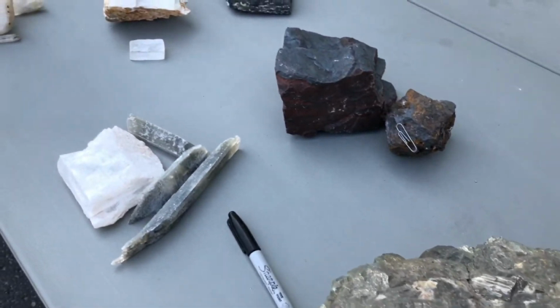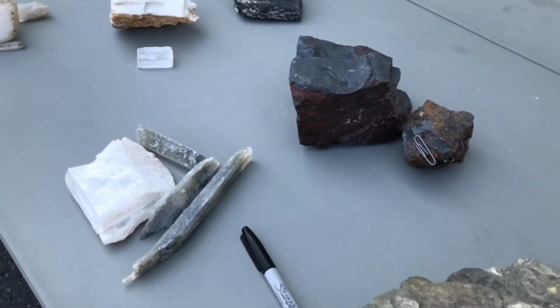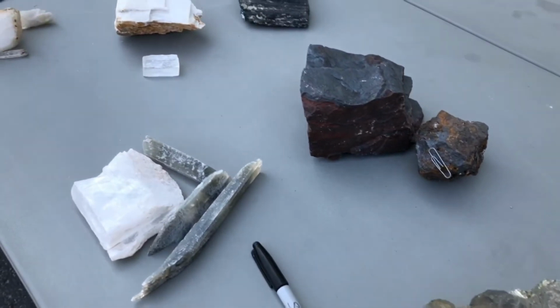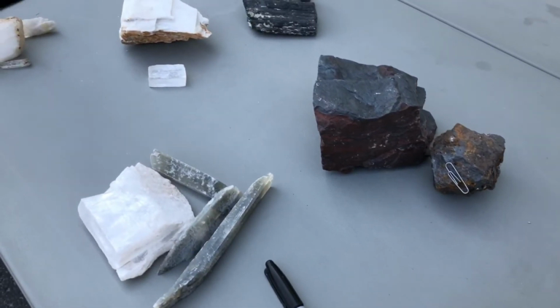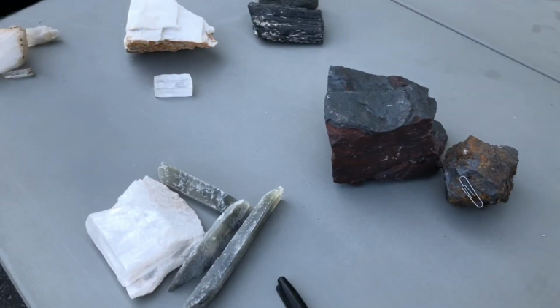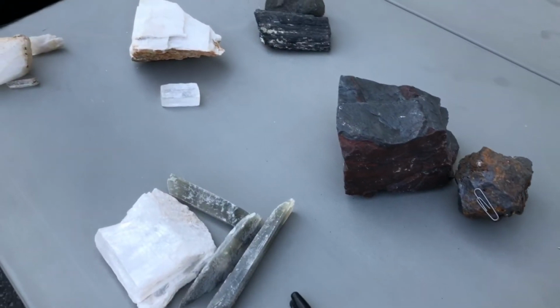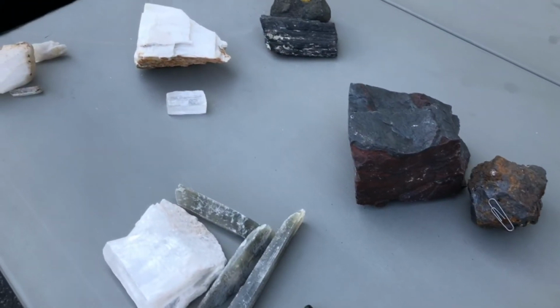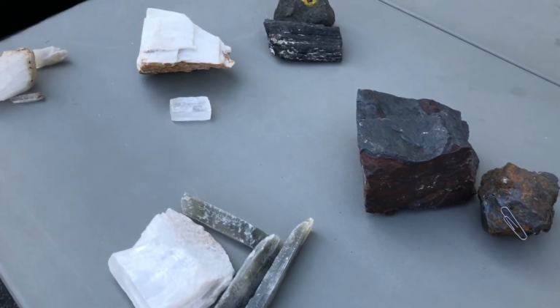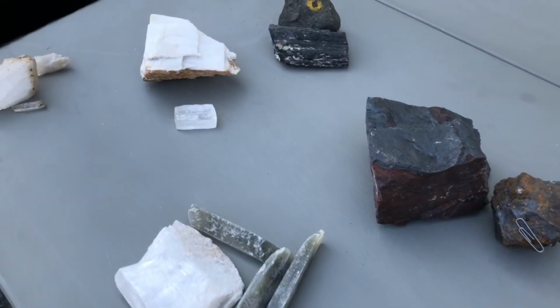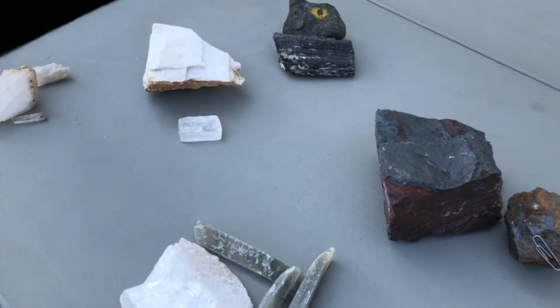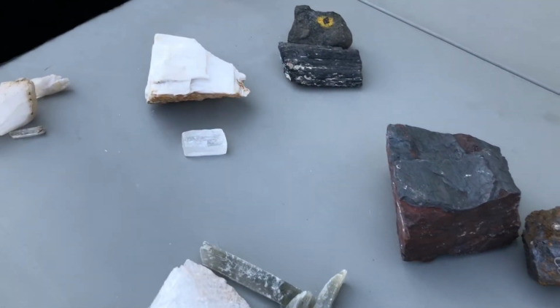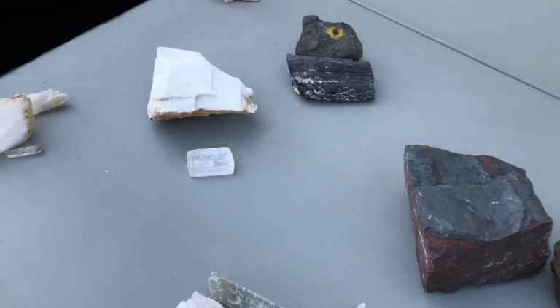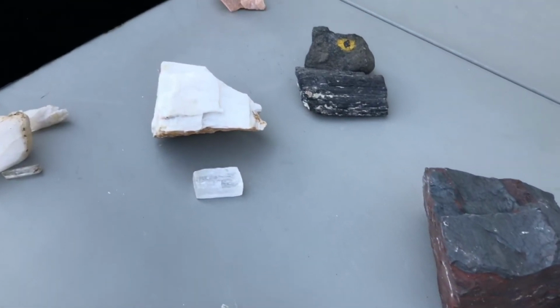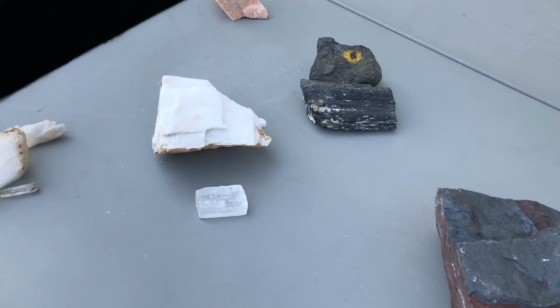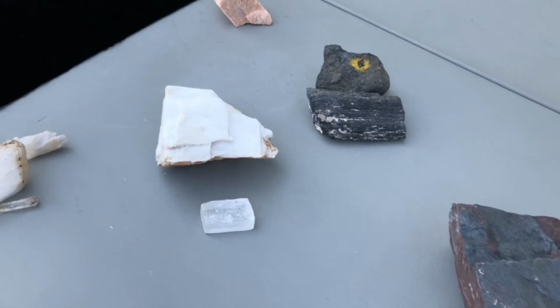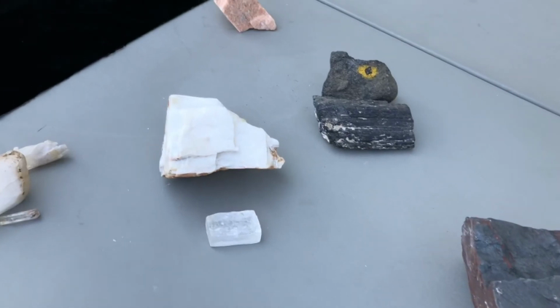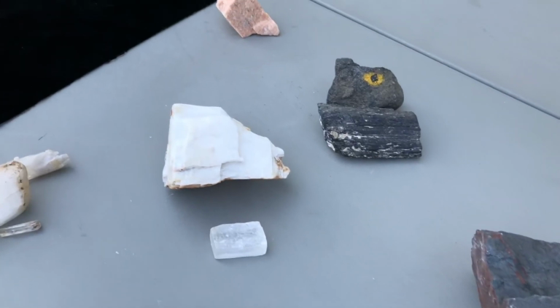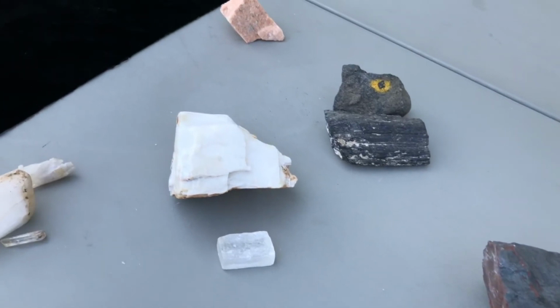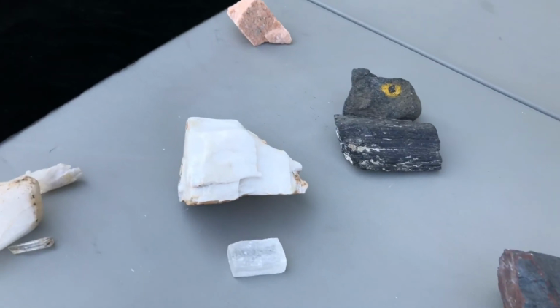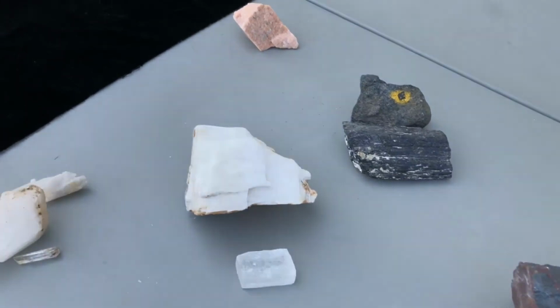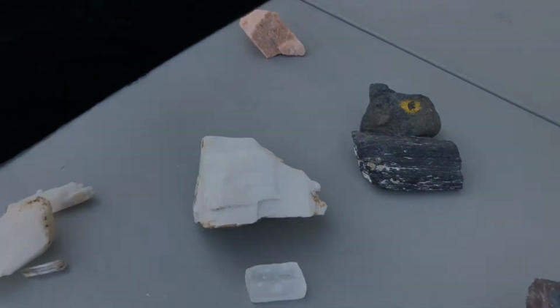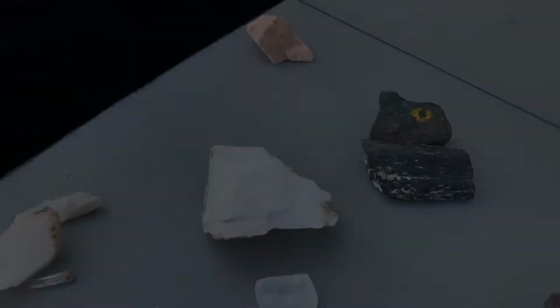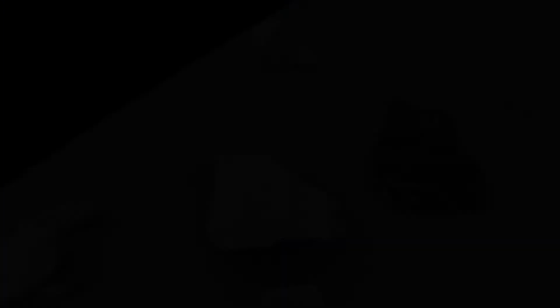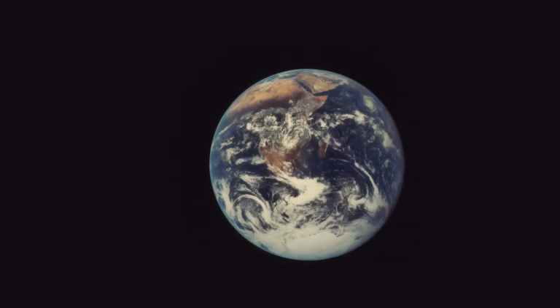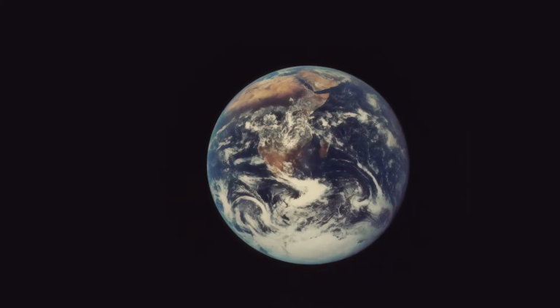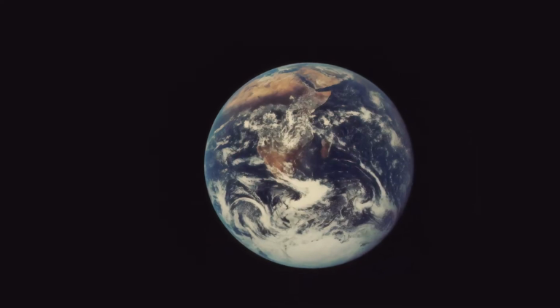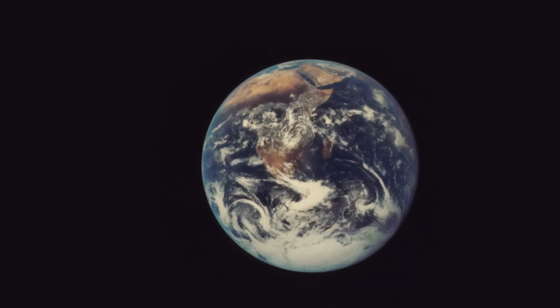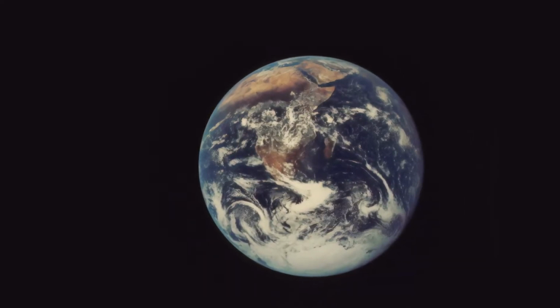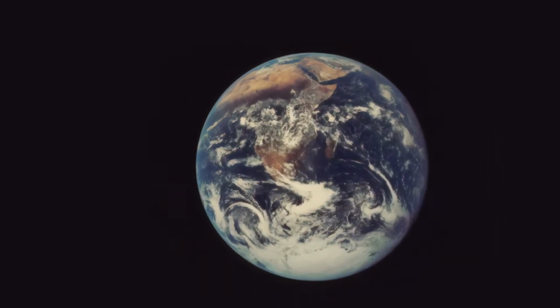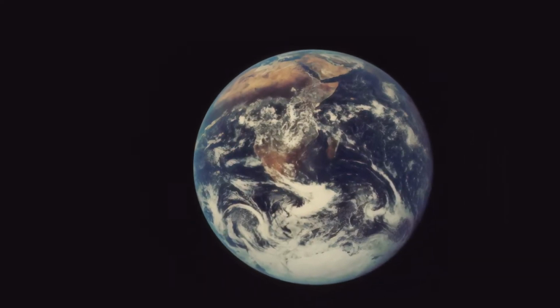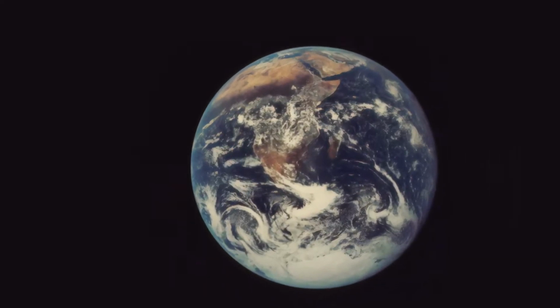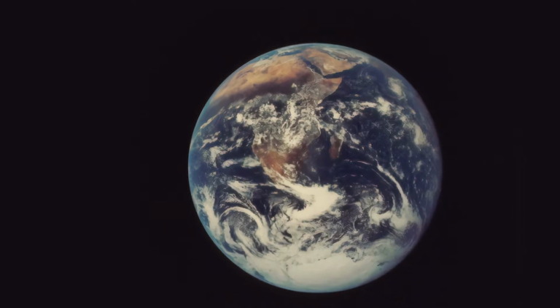Elements cannot be broken down. There are more than a hundred of them in the universe, but most stuff on the surface of Earth is made of just a few commonly occurring elements.